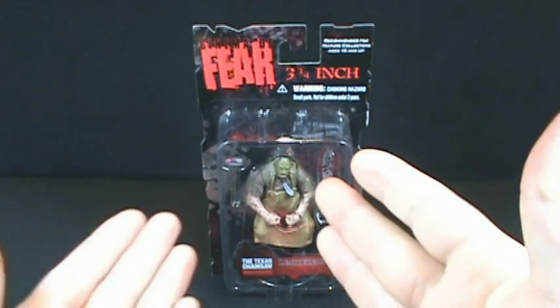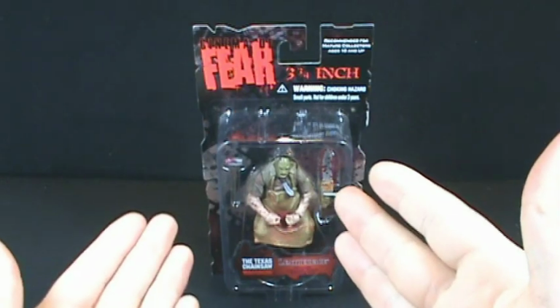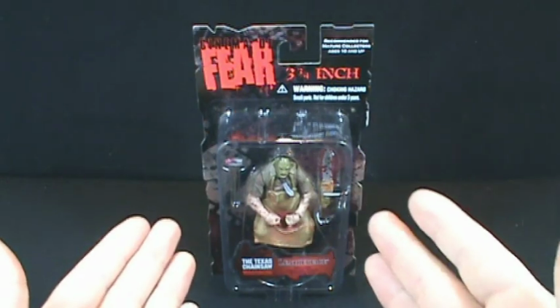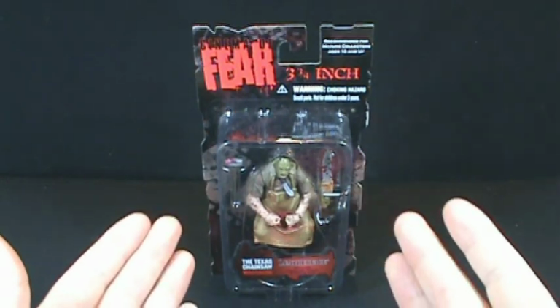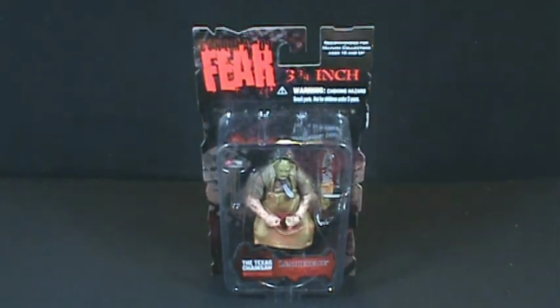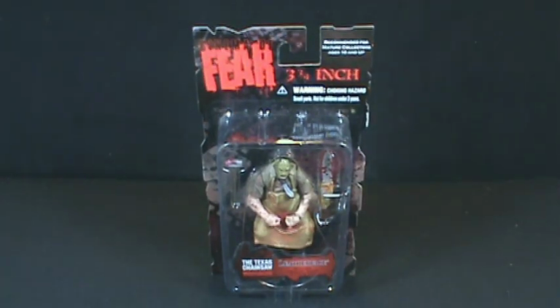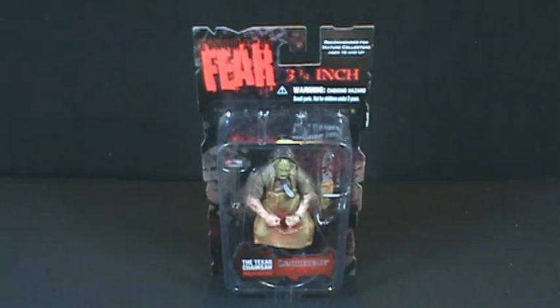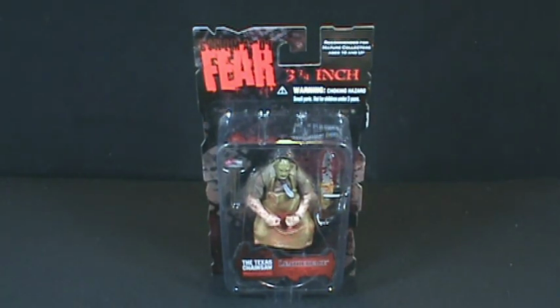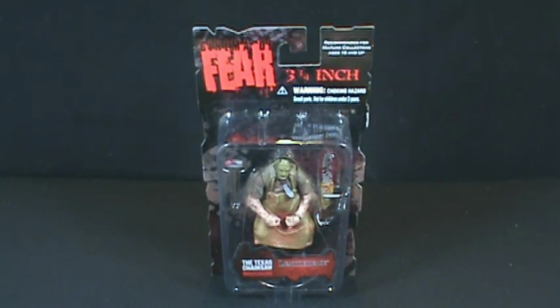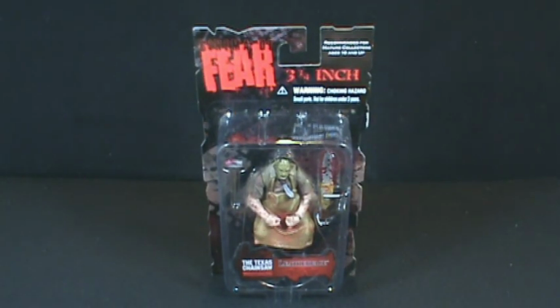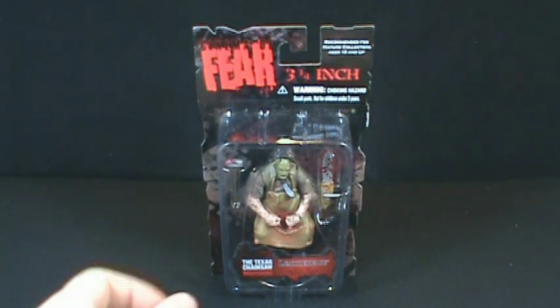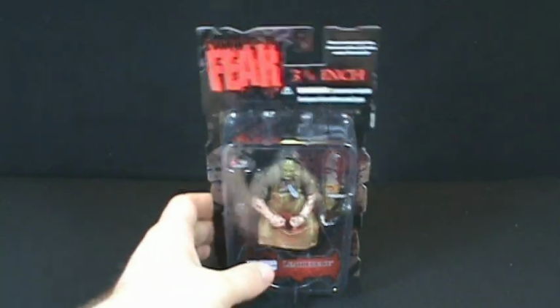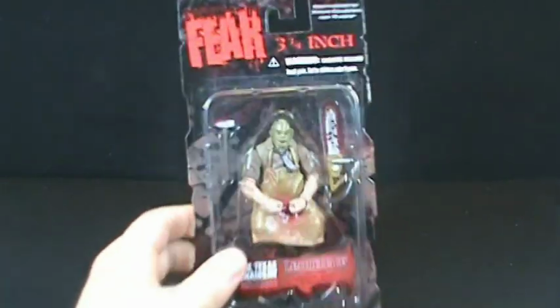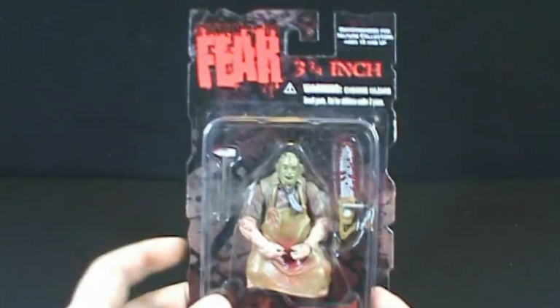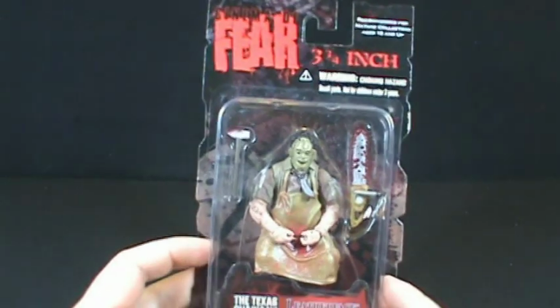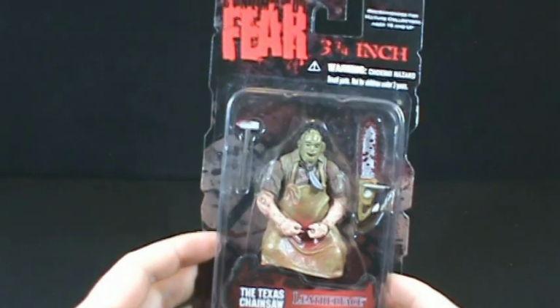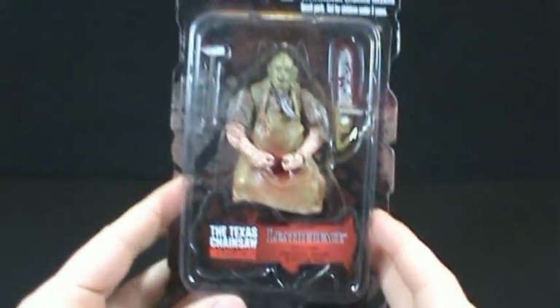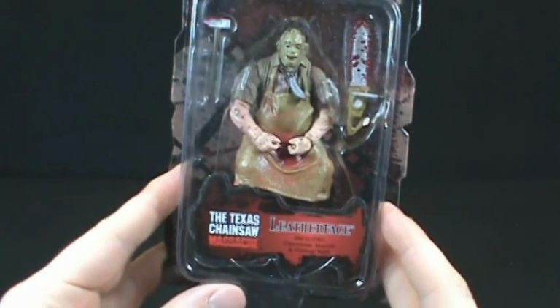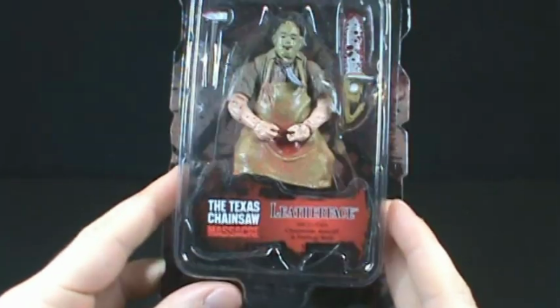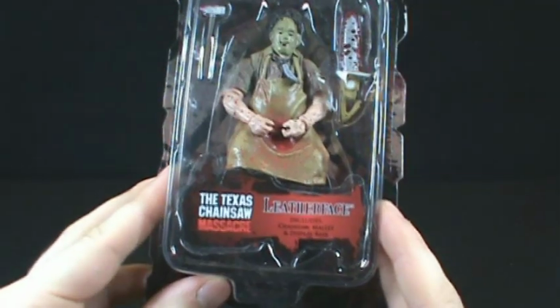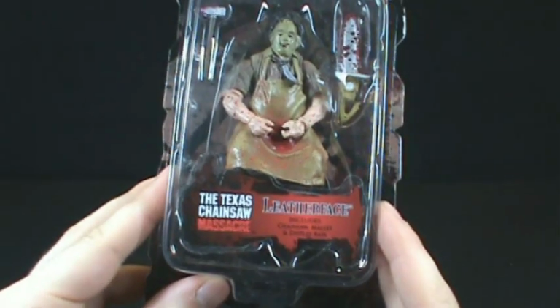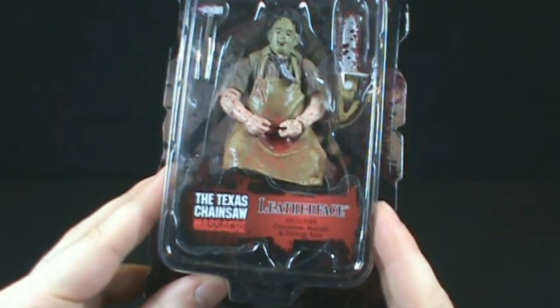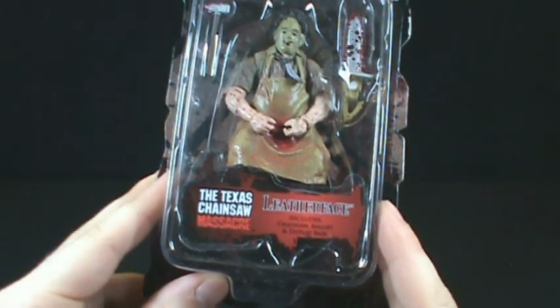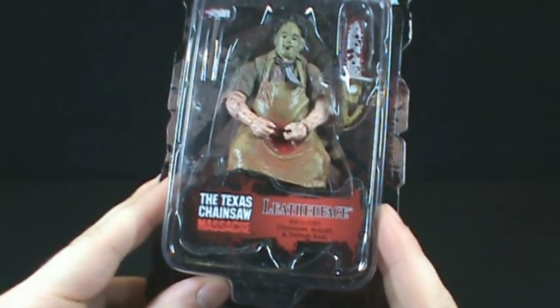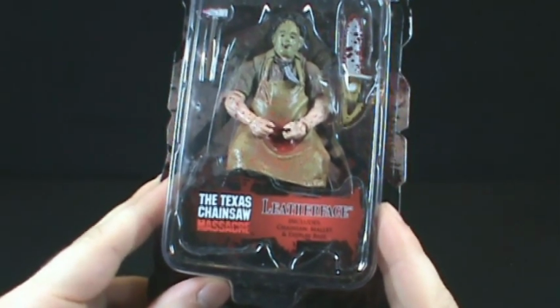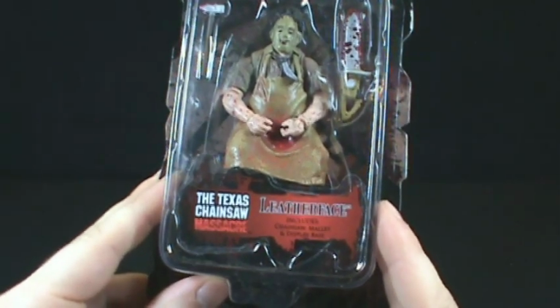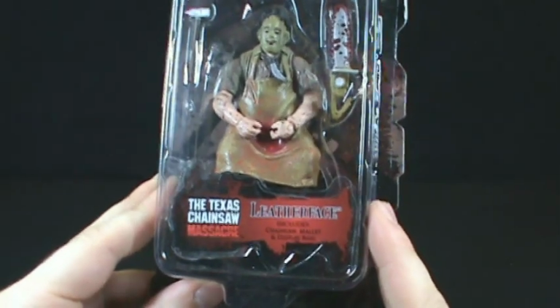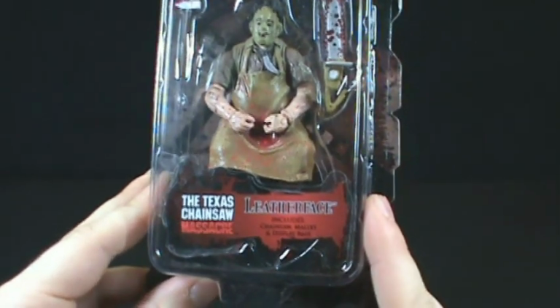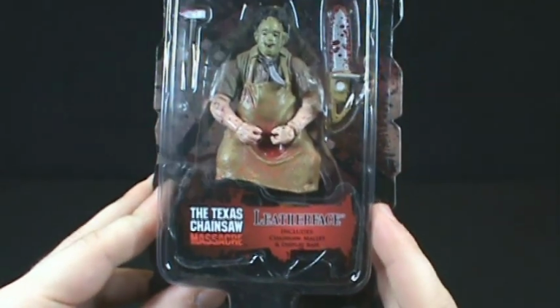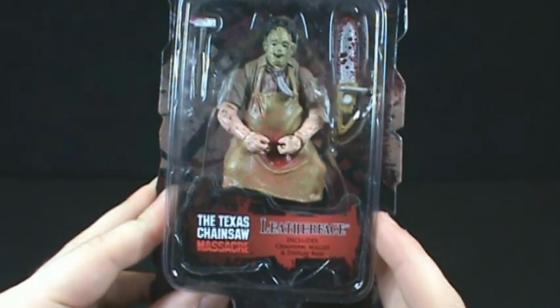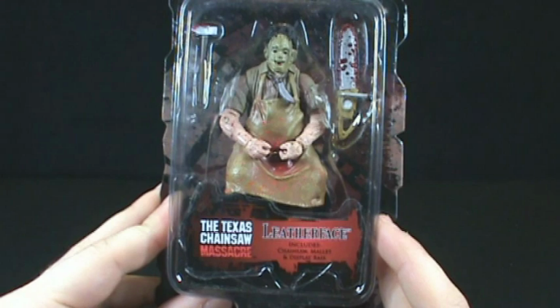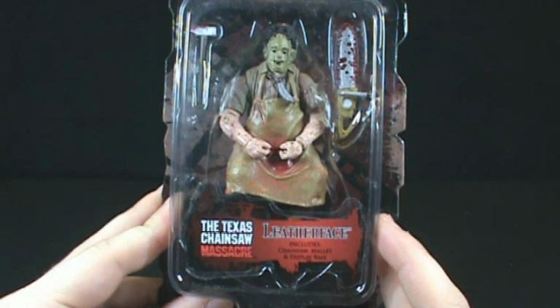On this toy spot we're going to be having a look at the Mezco Cinema of Fear three and three-quarter inch figures. Today we're looking at the Texas Chainsaw Massacre Leatherface.